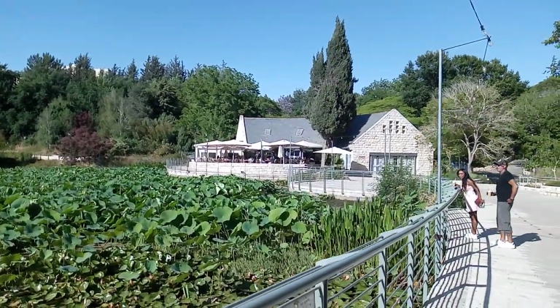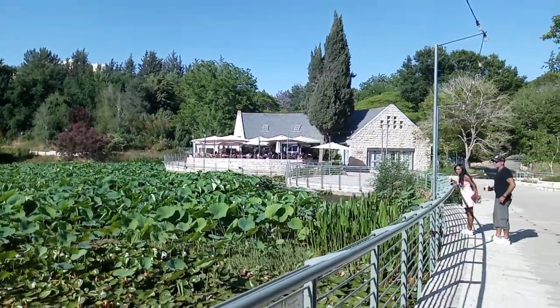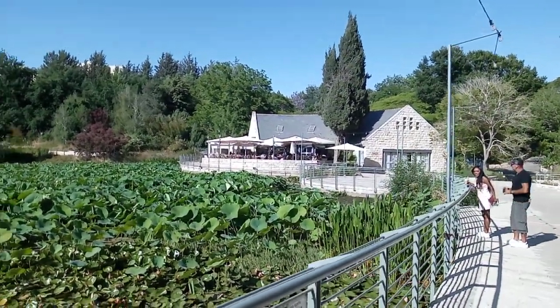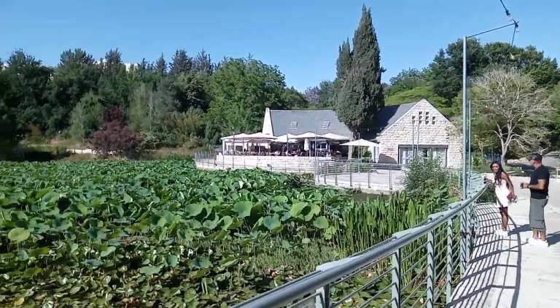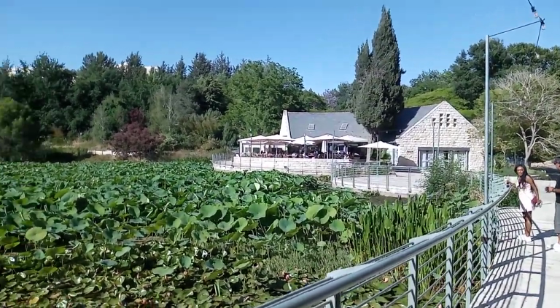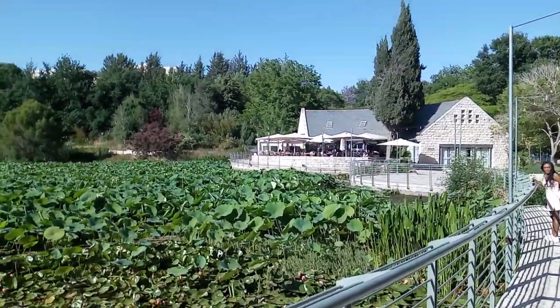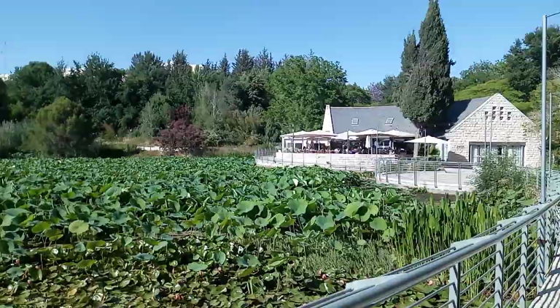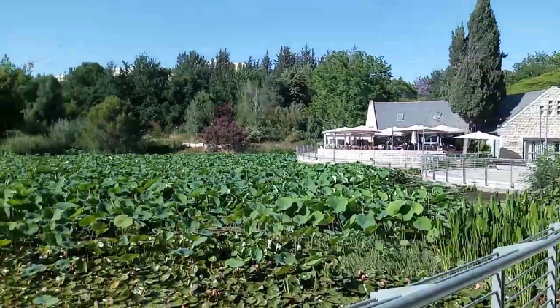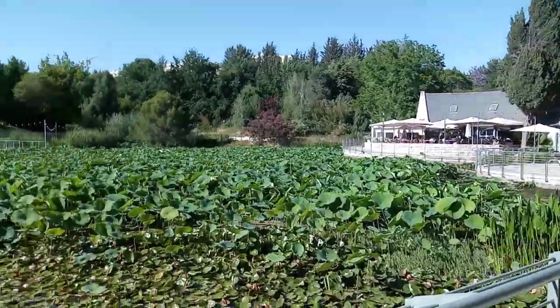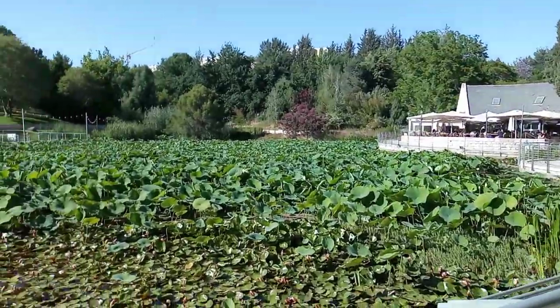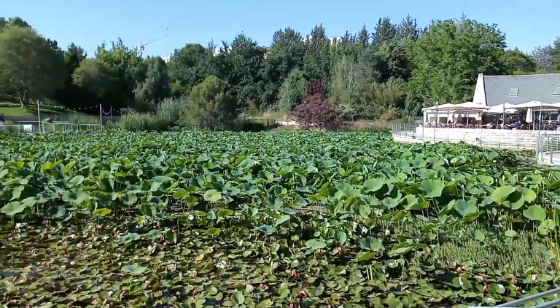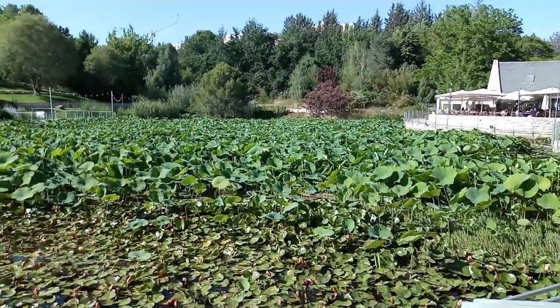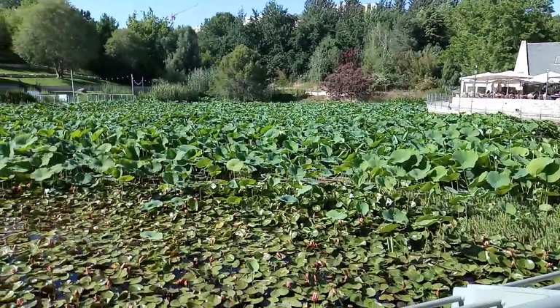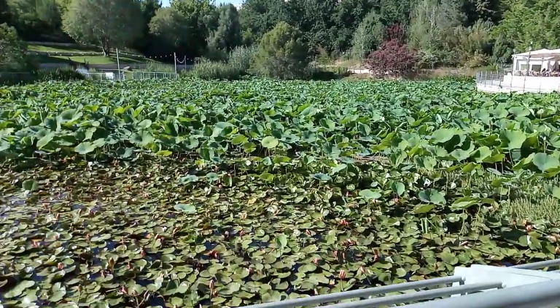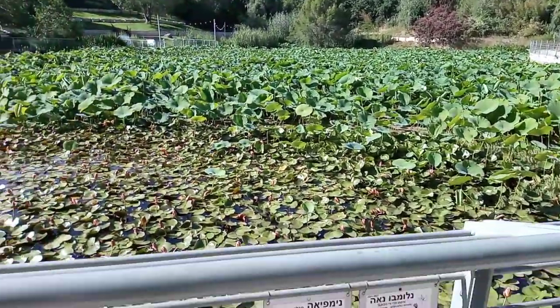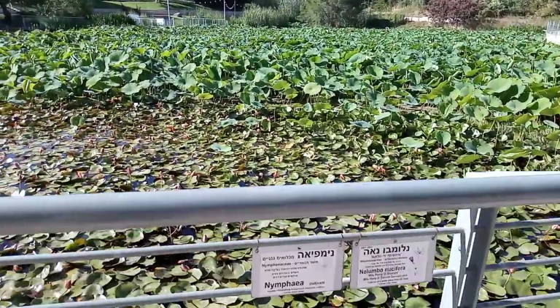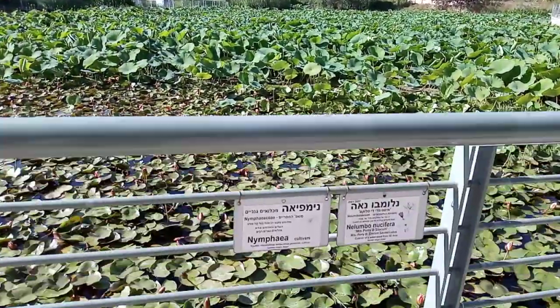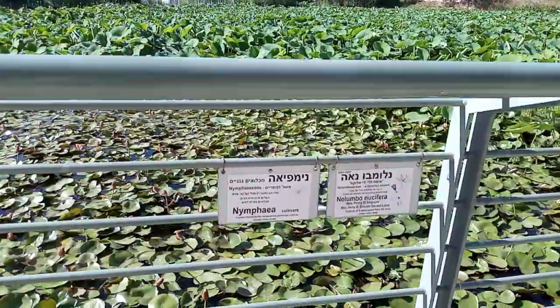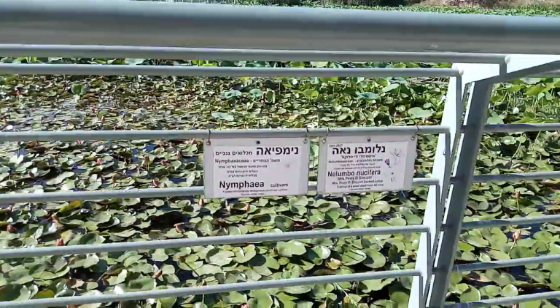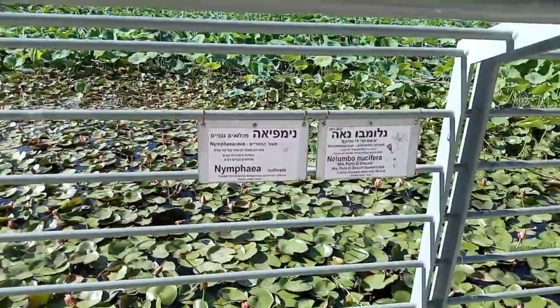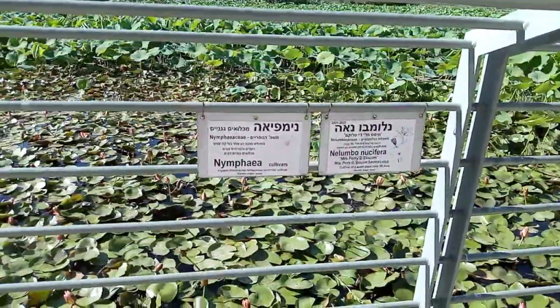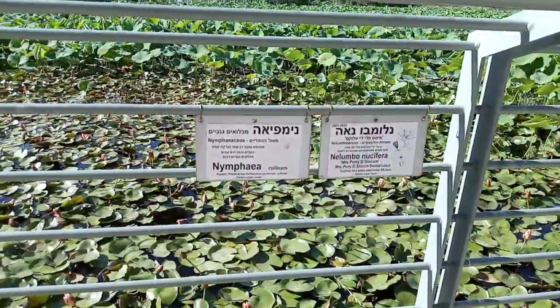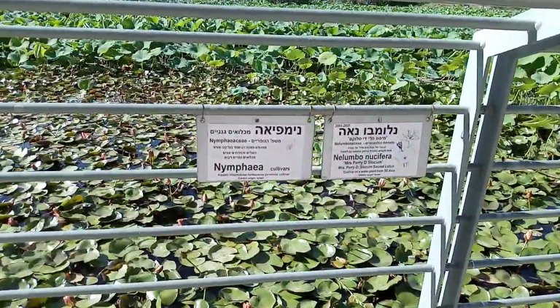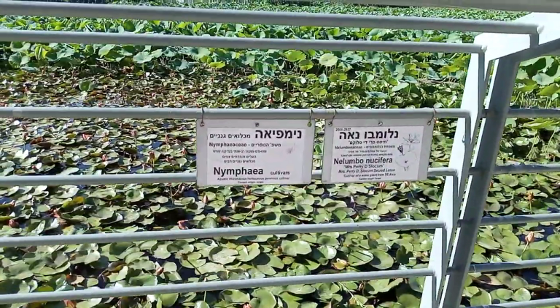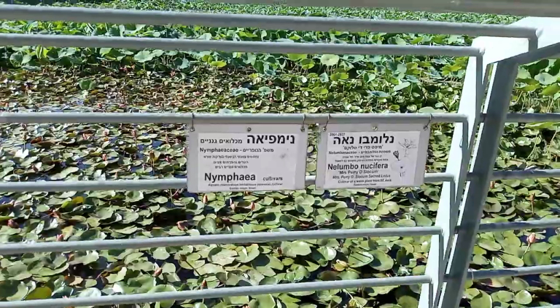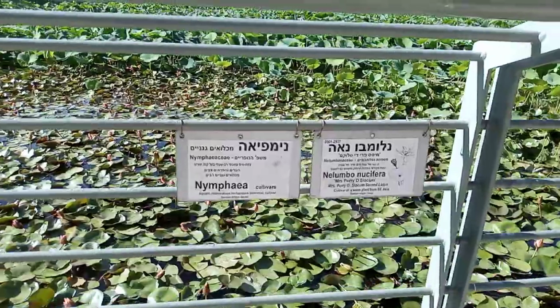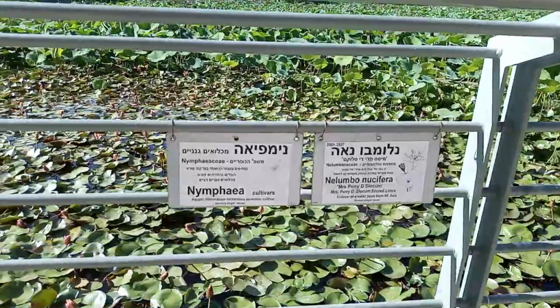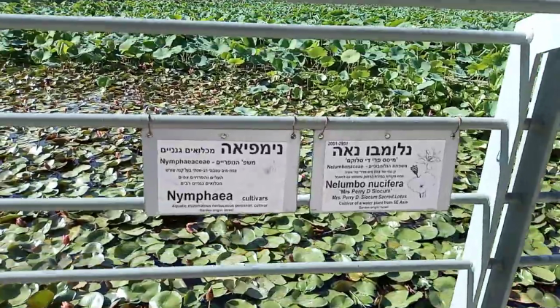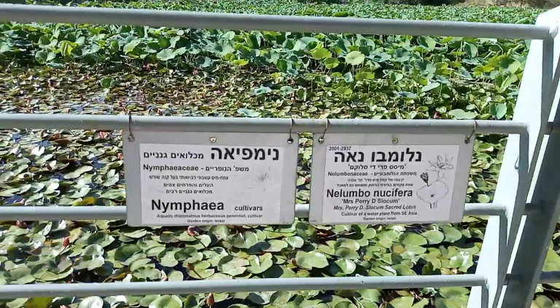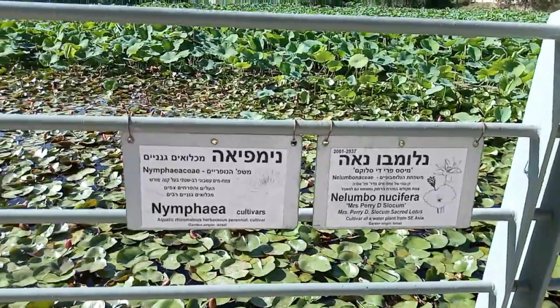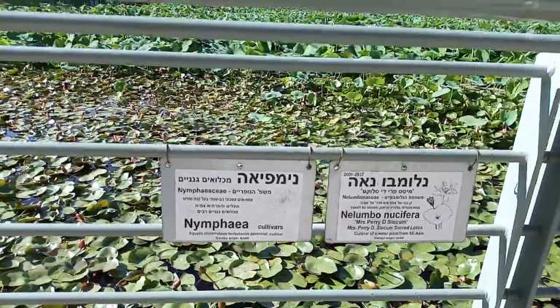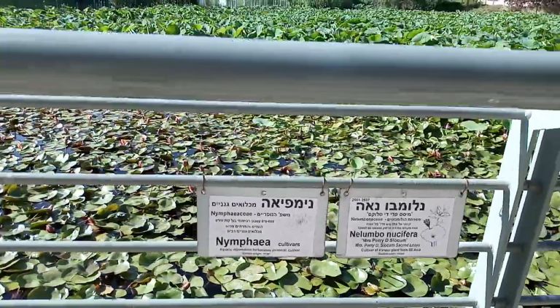There's also this little pond full of water plants, and they have everything labeled here. So for those interested in botany and finding out the species, you can see that.